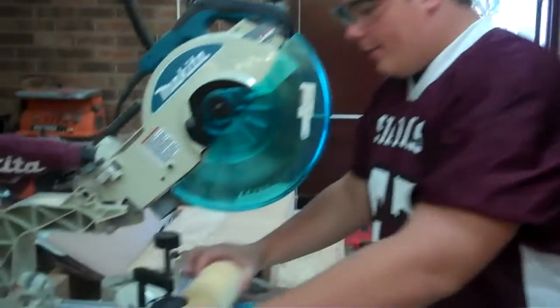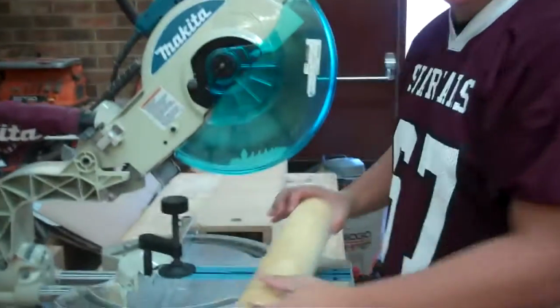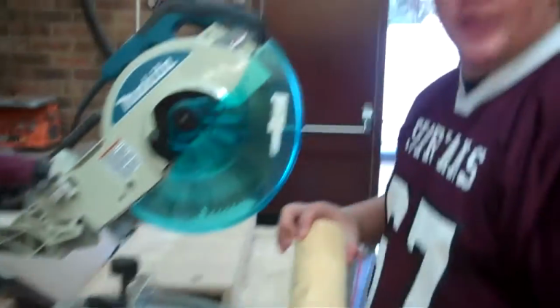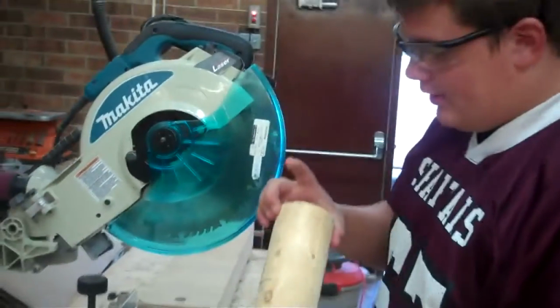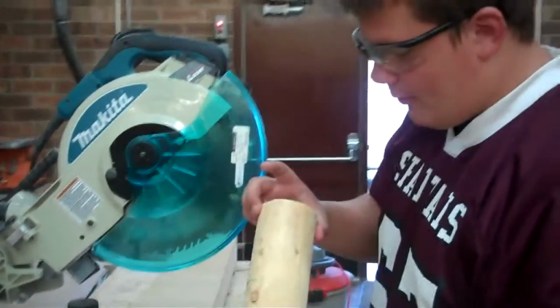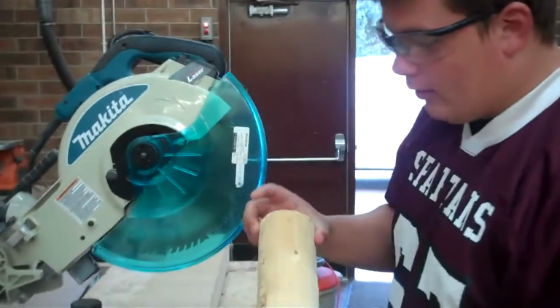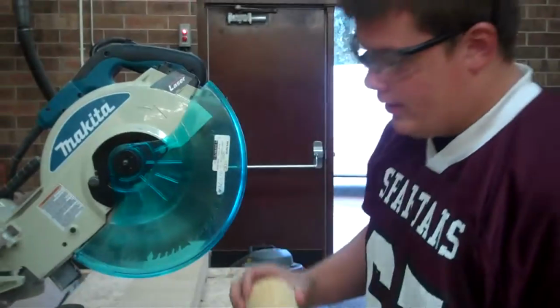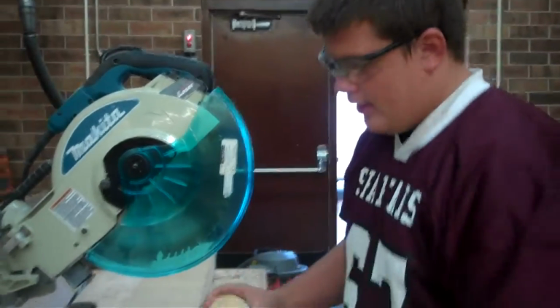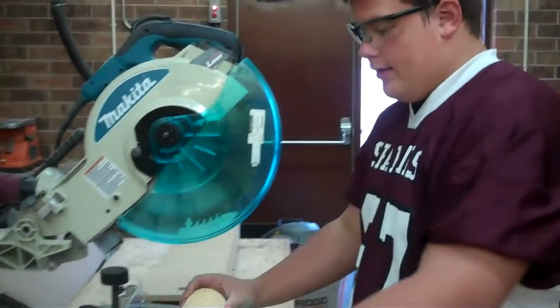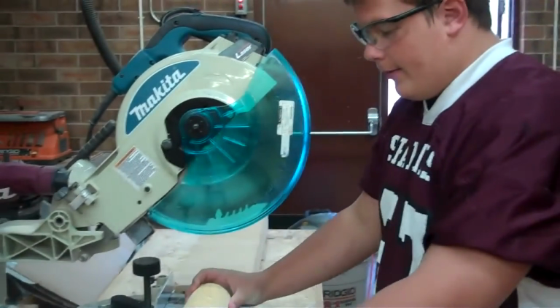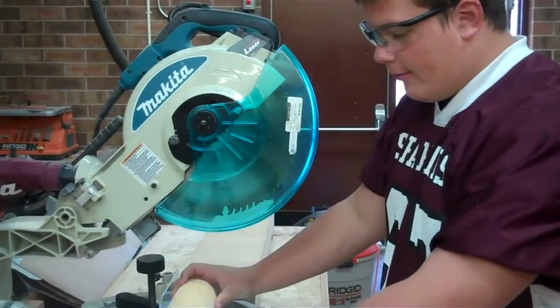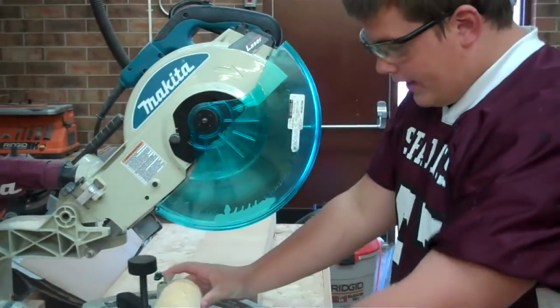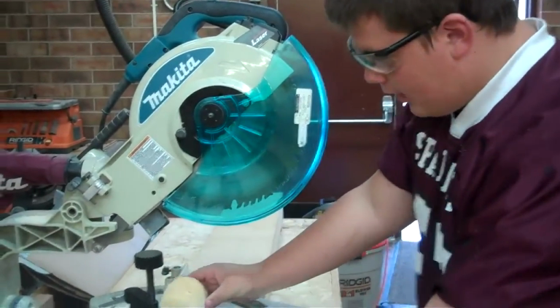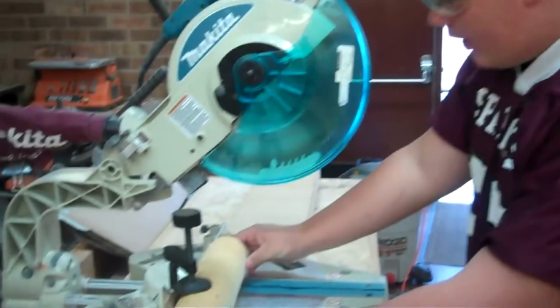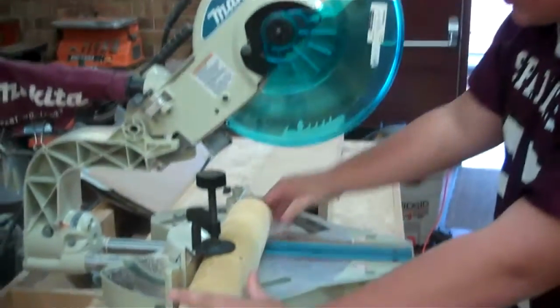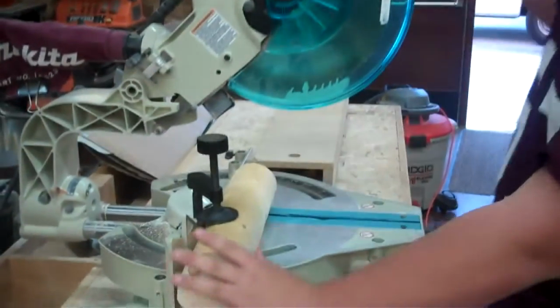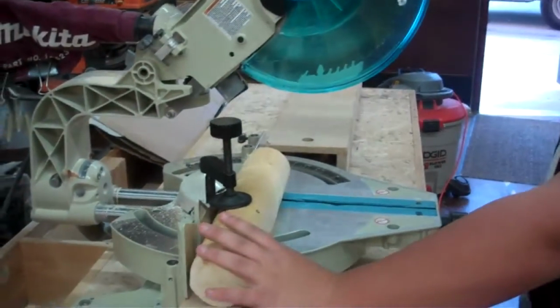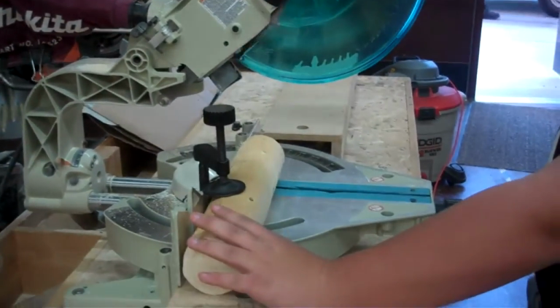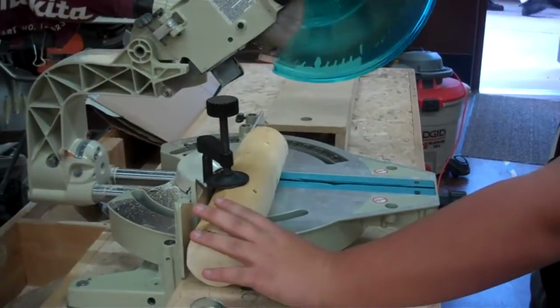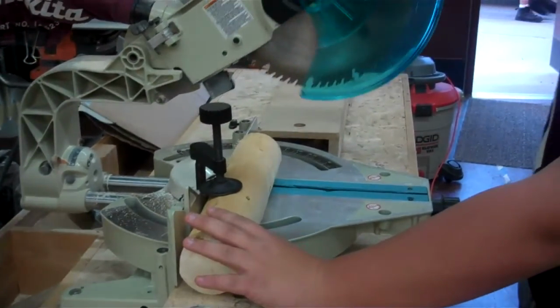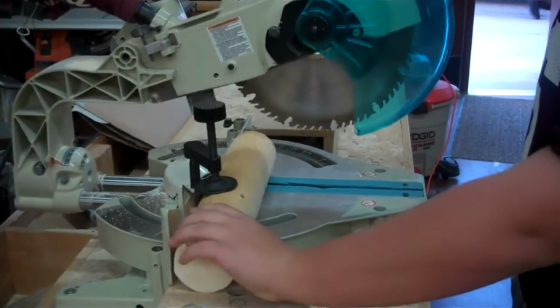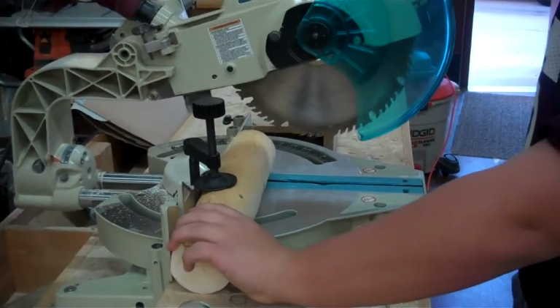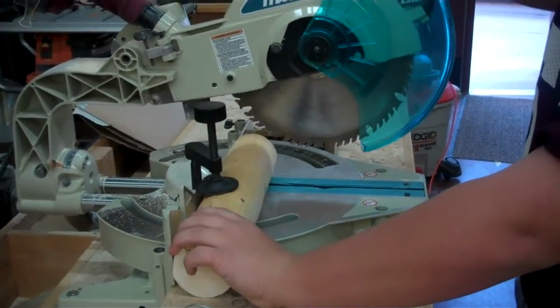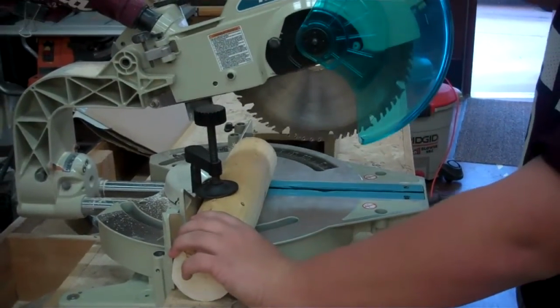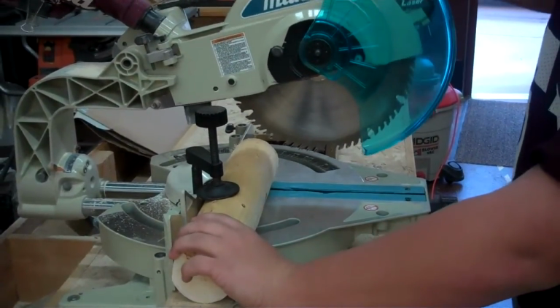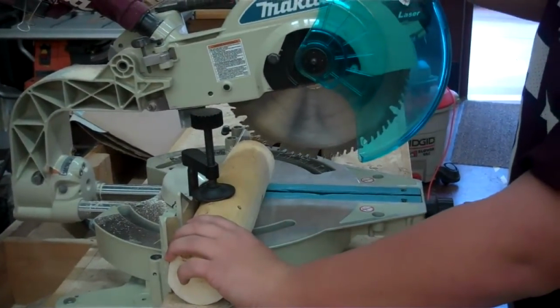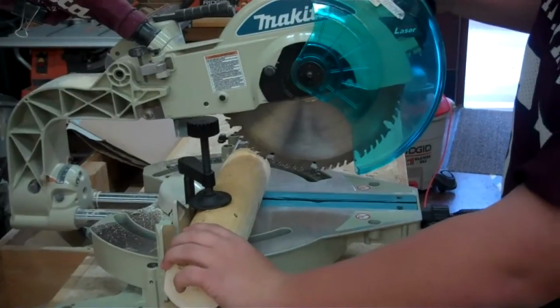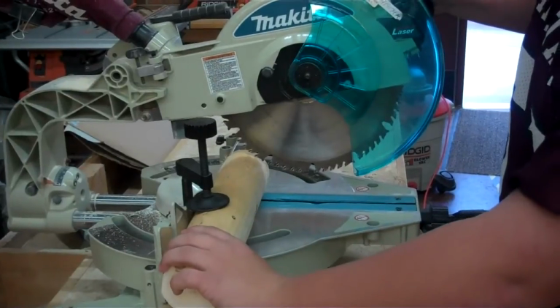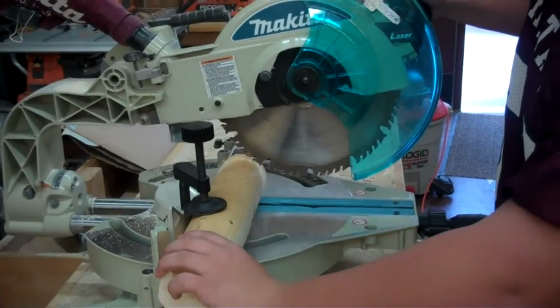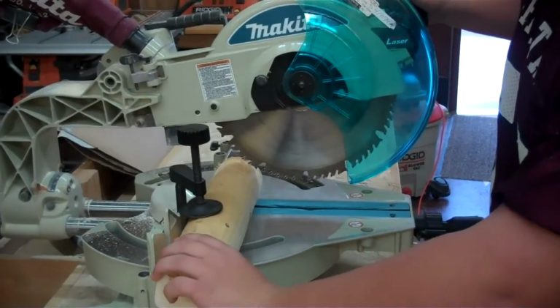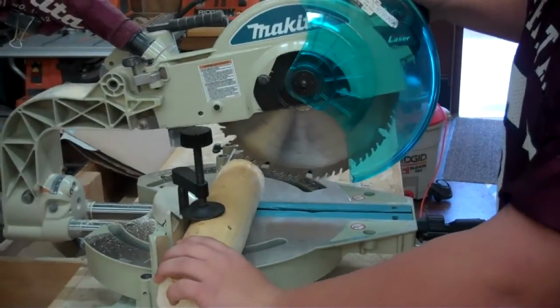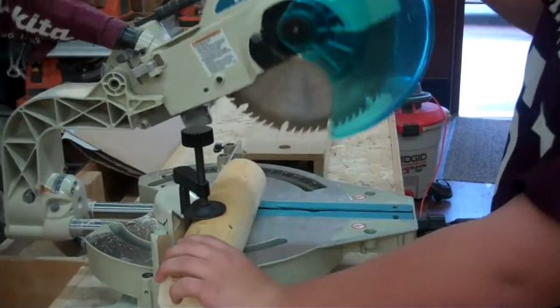I'm back at the miter saw. I'm going to block the wood. I'm going to firmly place the wood on the saw and measure my cut to make sure I'm going to cut in the right line. Line it up and I'm good to go.